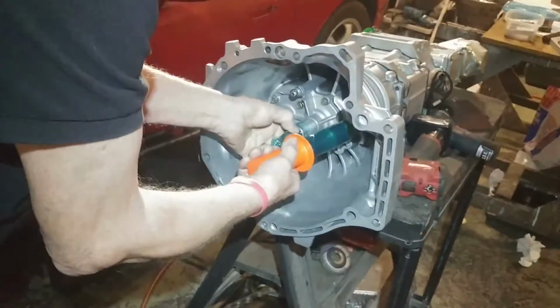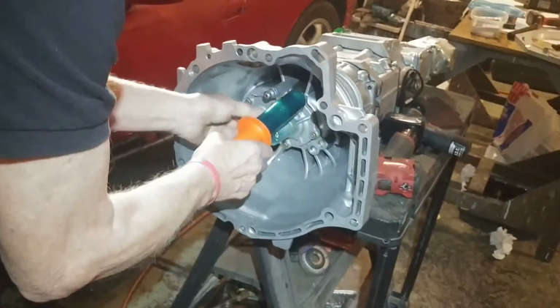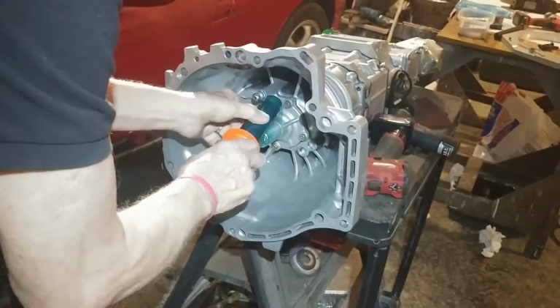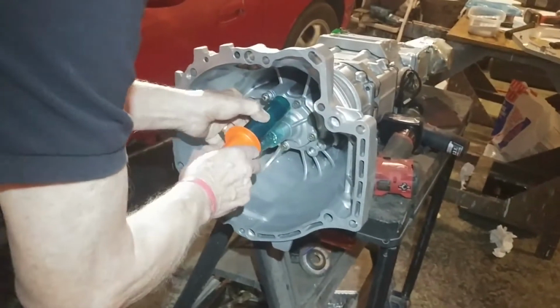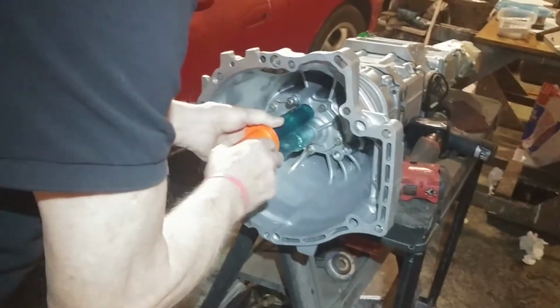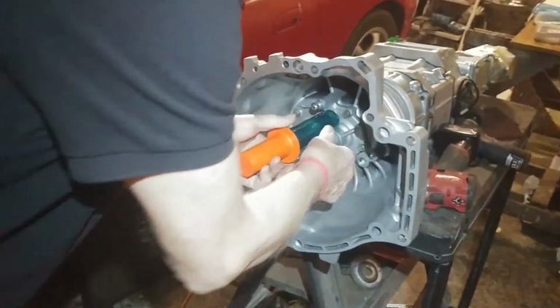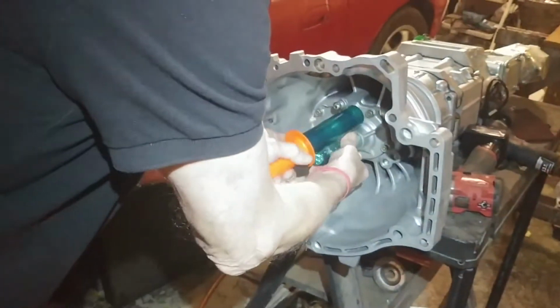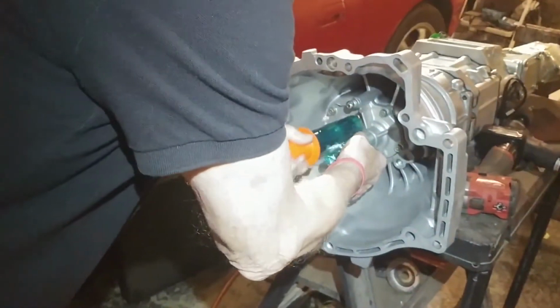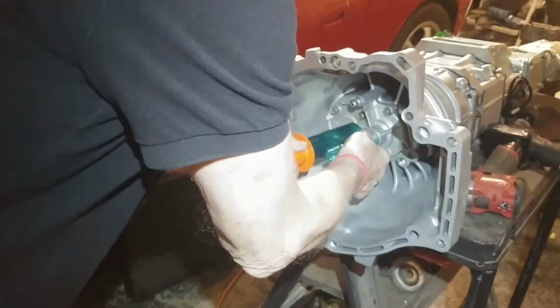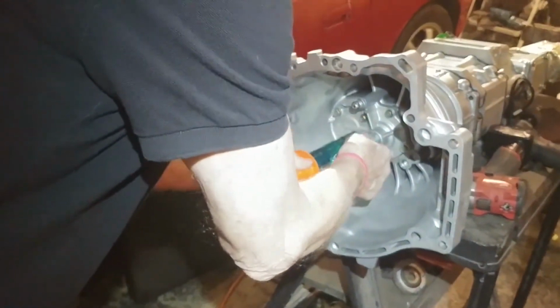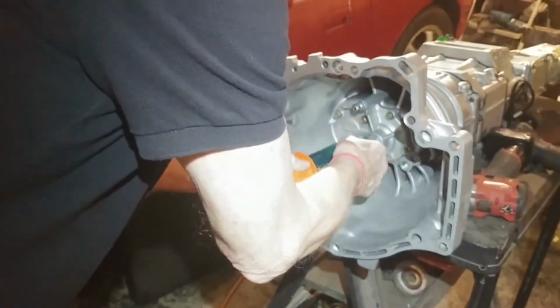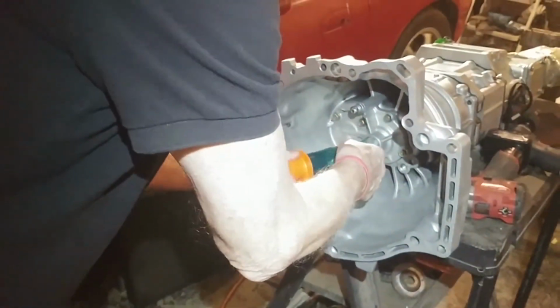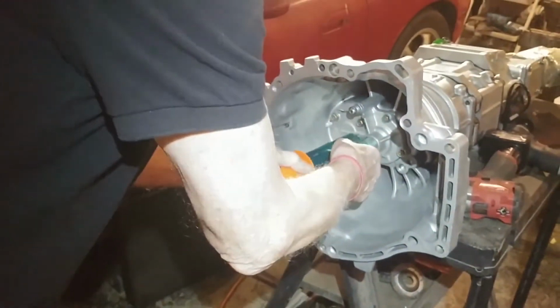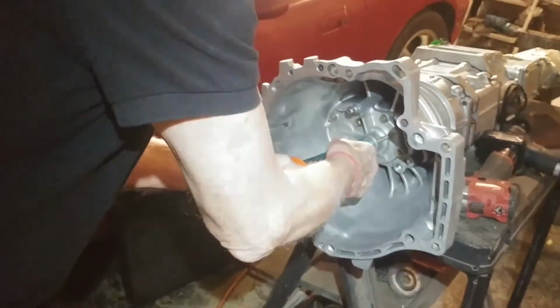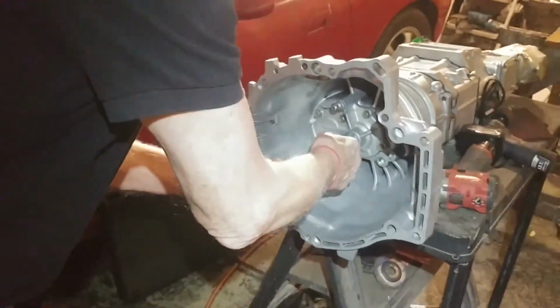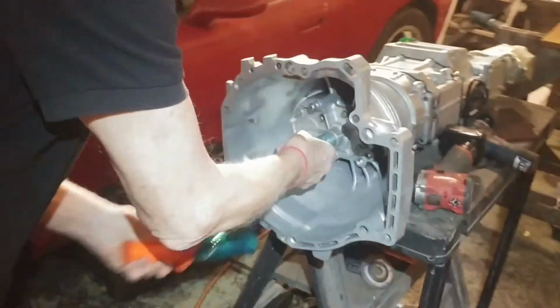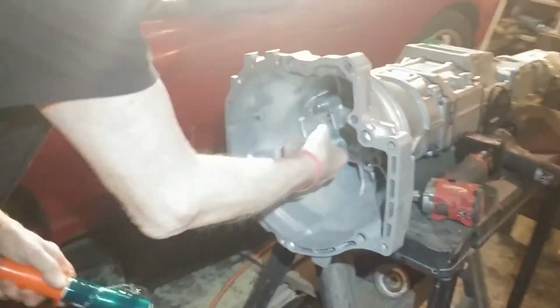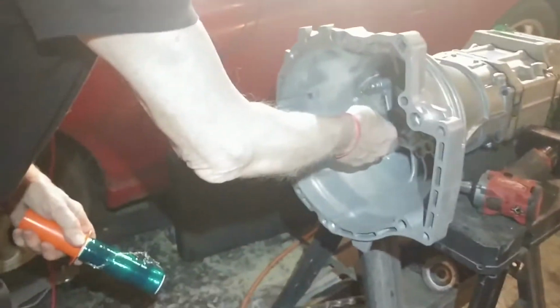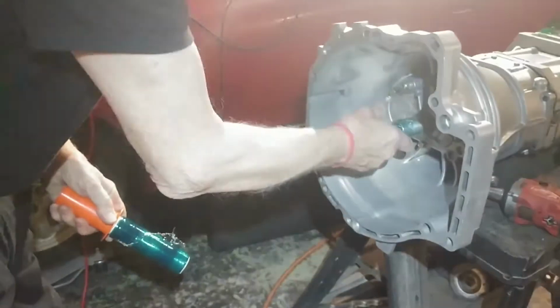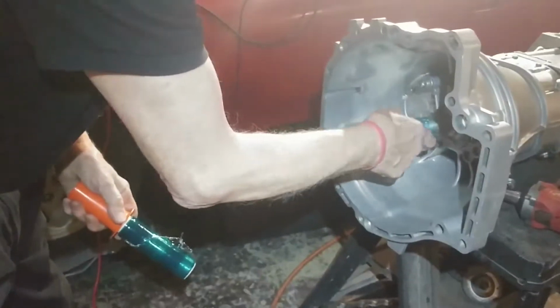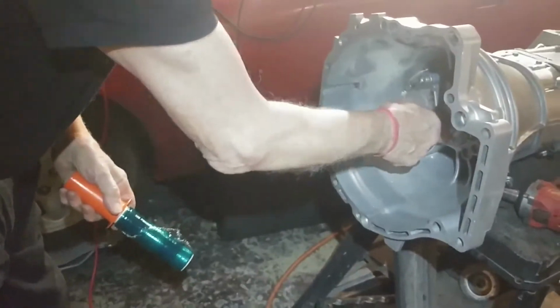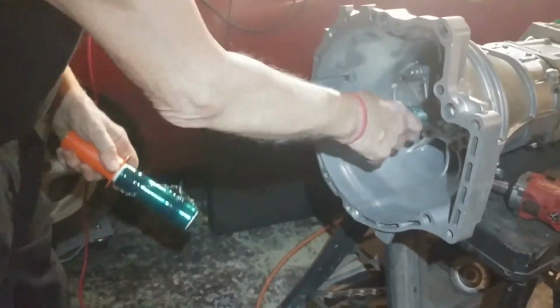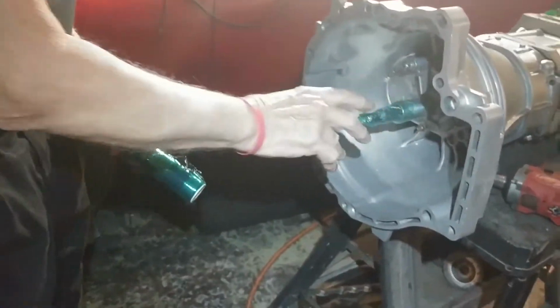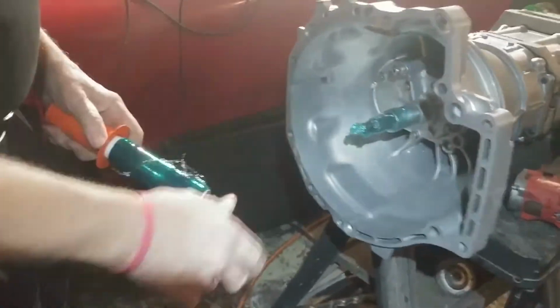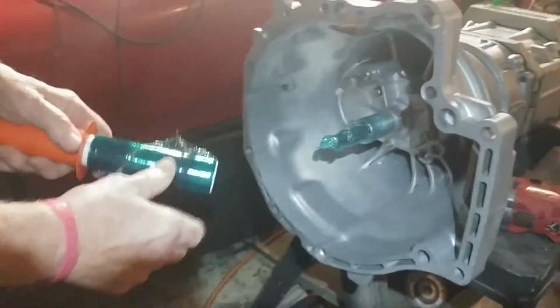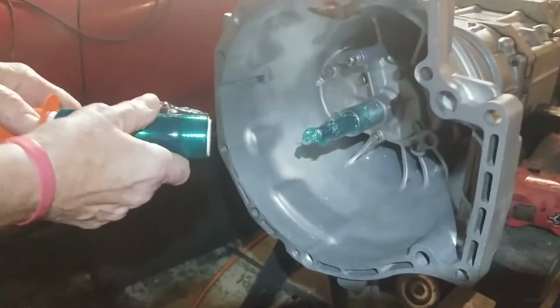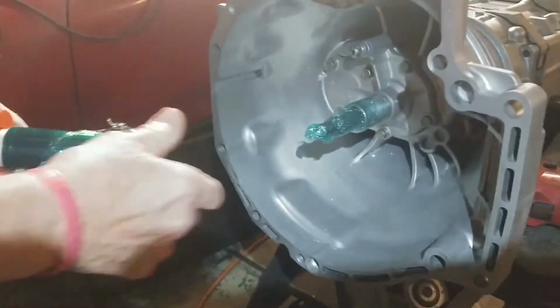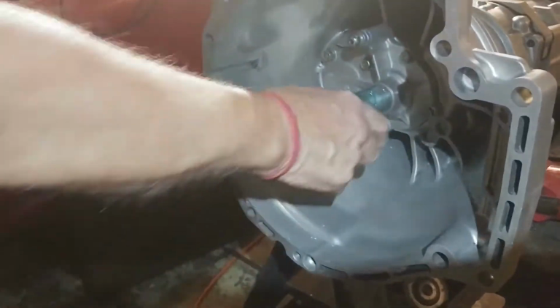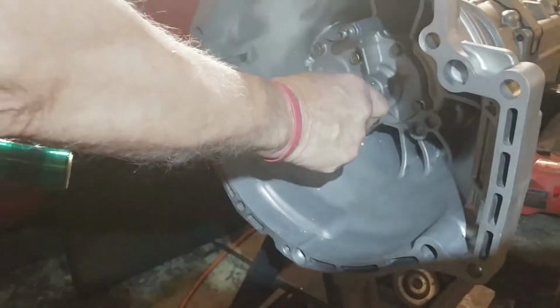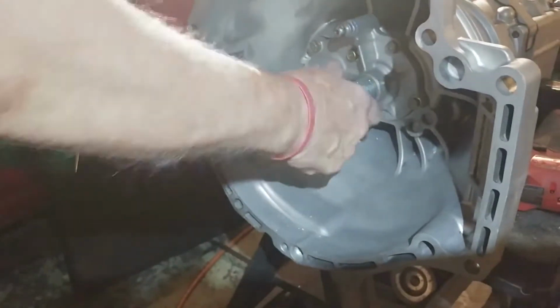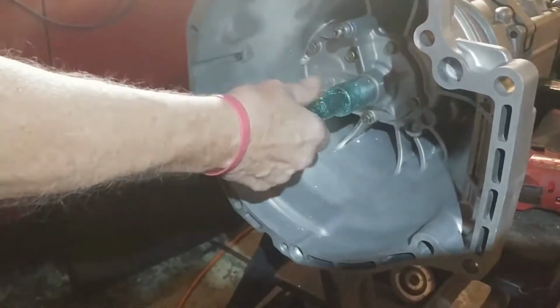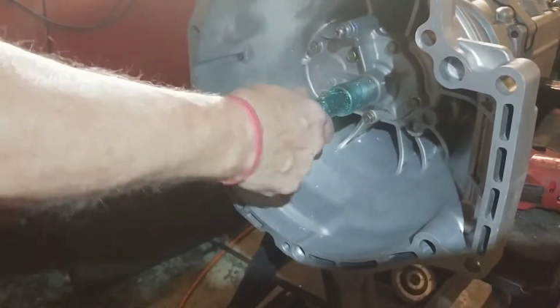You can put saran wrap or tape or whatever. I just happen to have some shrink wrap. I'm putting that on the front of the nose of the transmission so we don't get any chips inside there. Now we're all set on that.